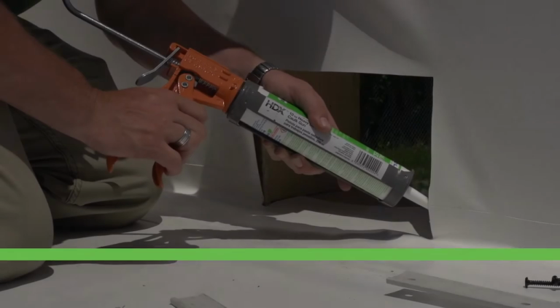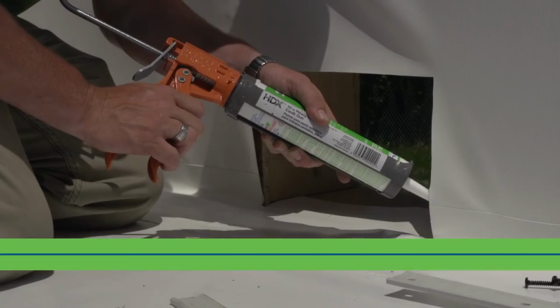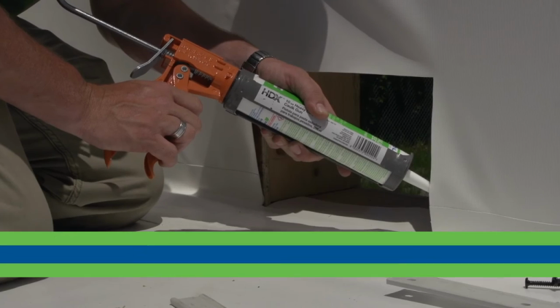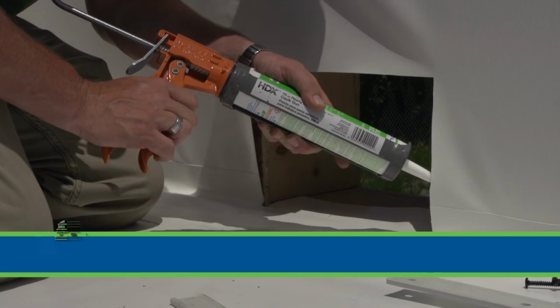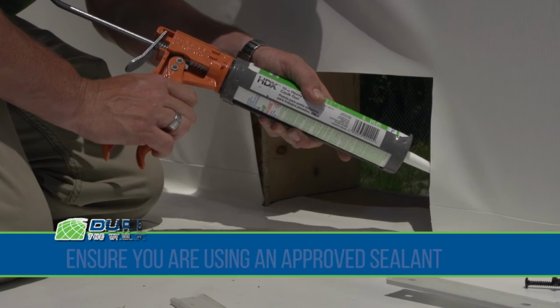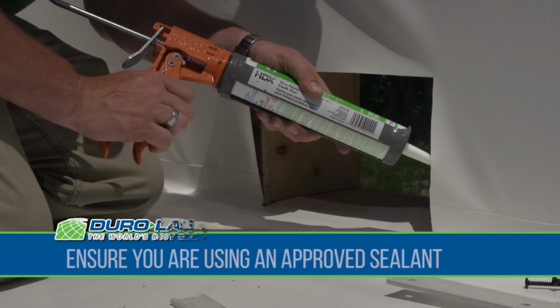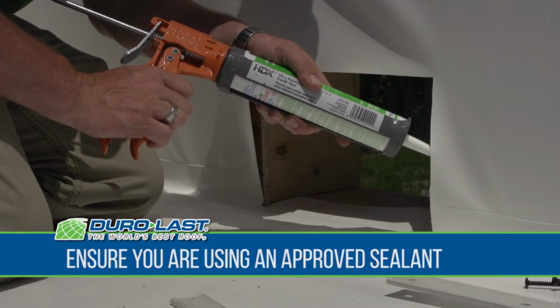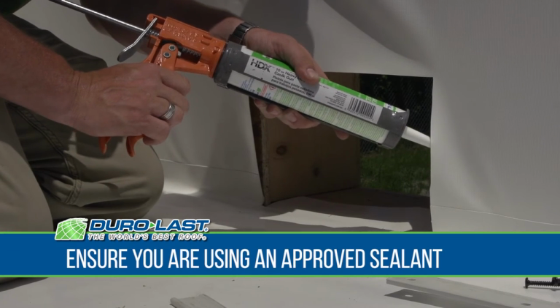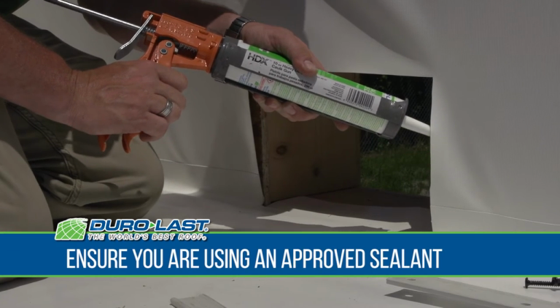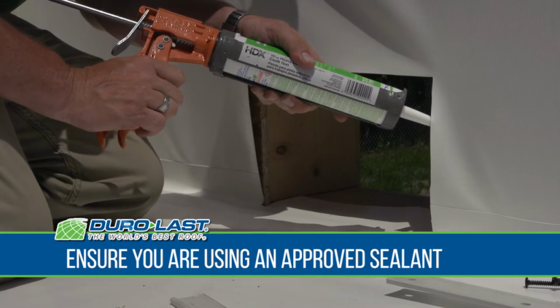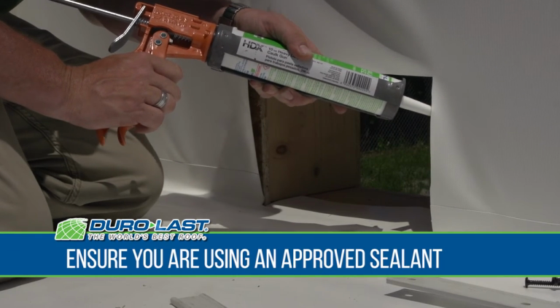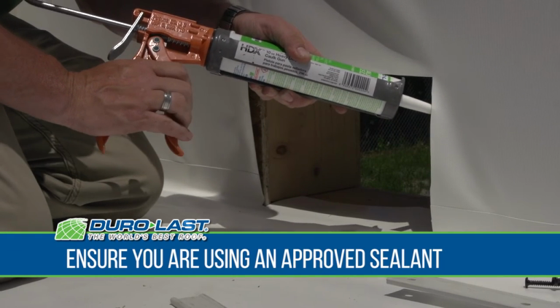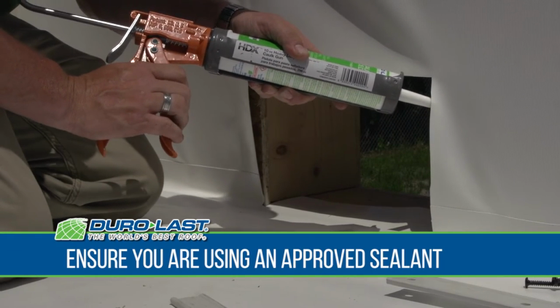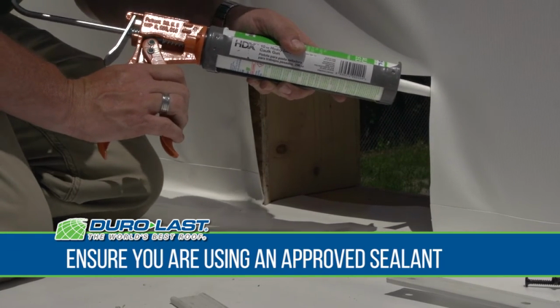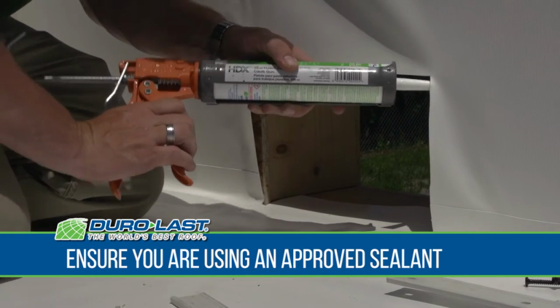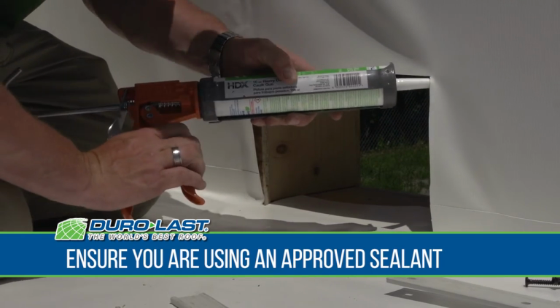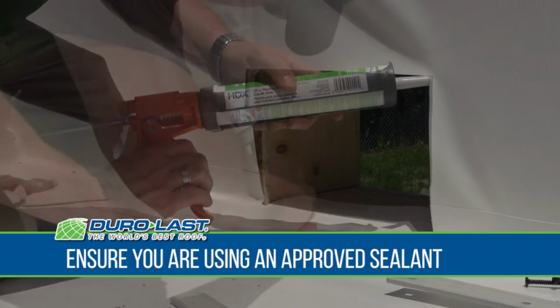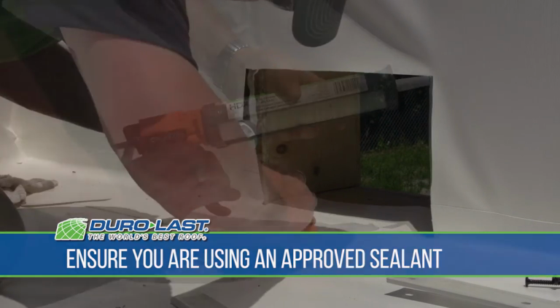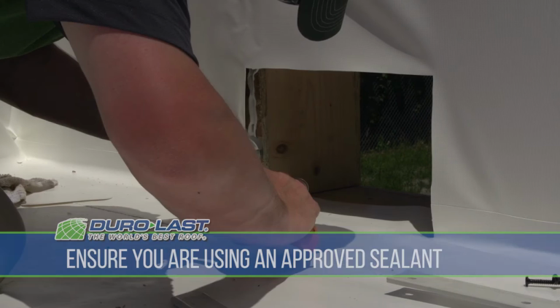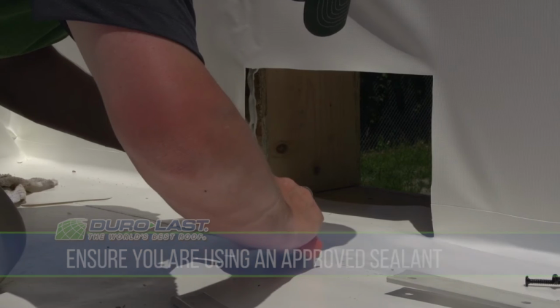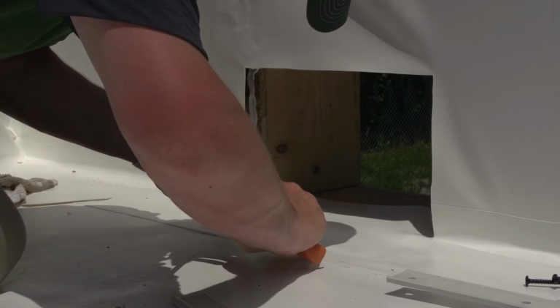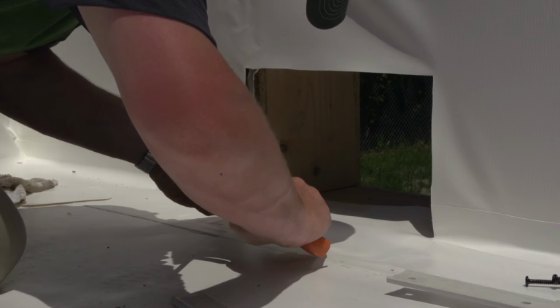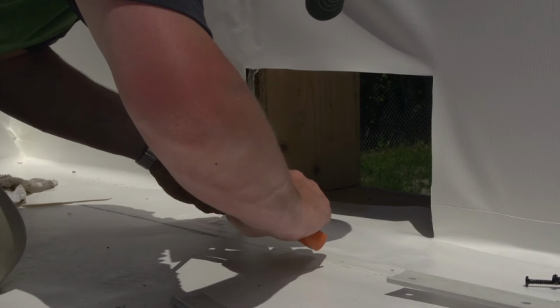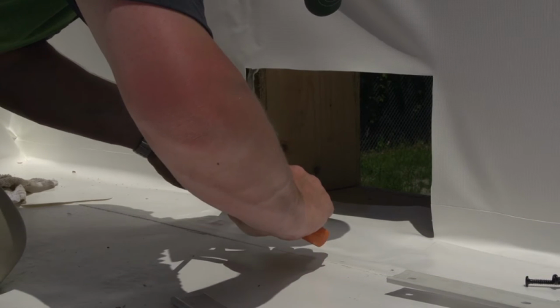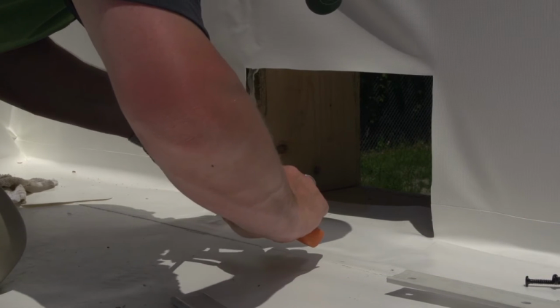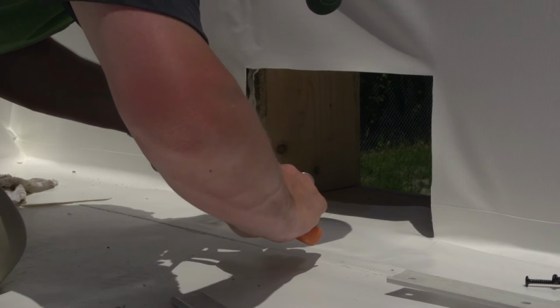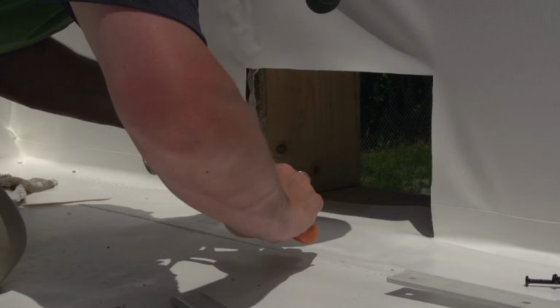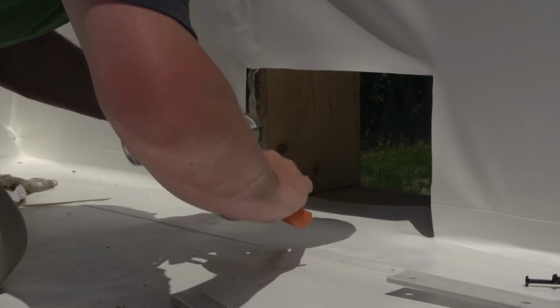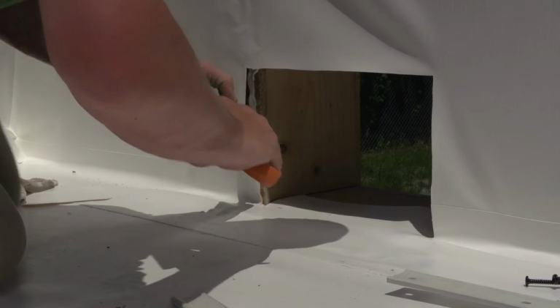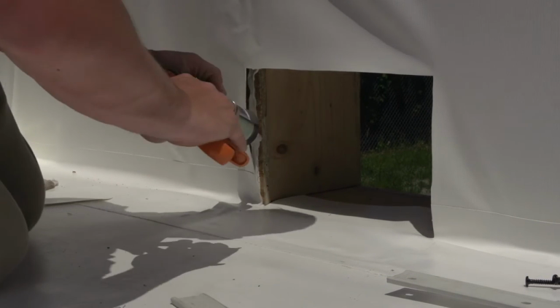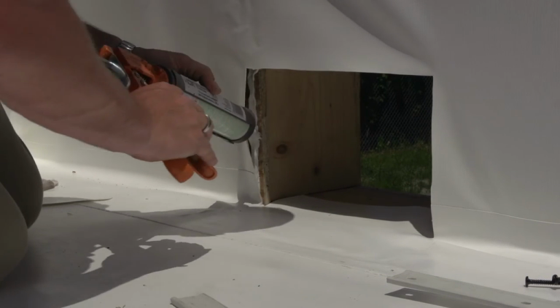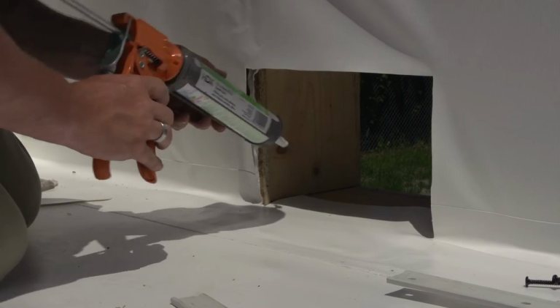Before installing a metal flange scupper, ensure that you're using an approved sealant. To begin the installation, start by back sealing the membrane to the substrate.